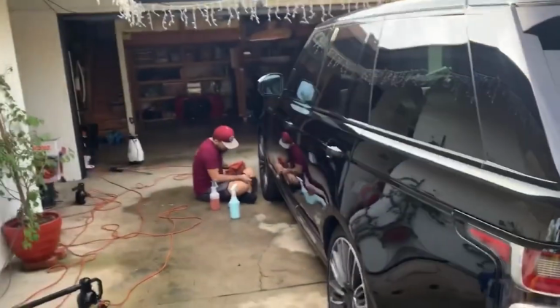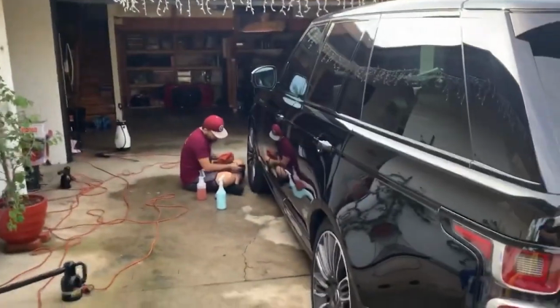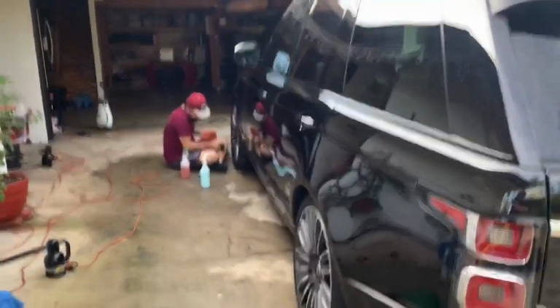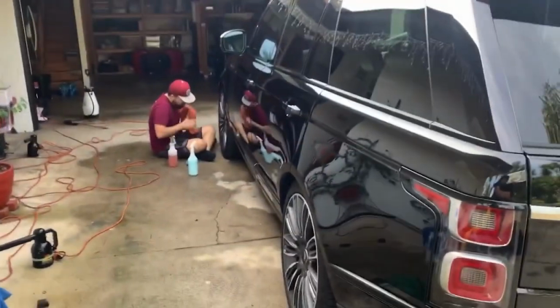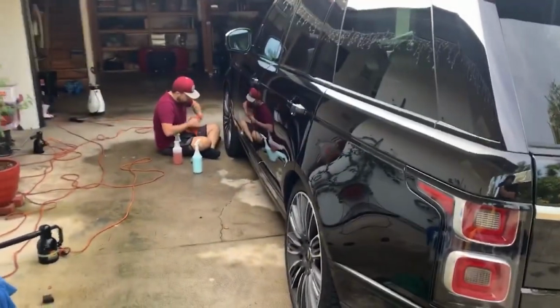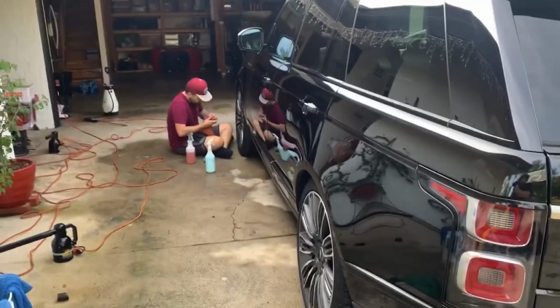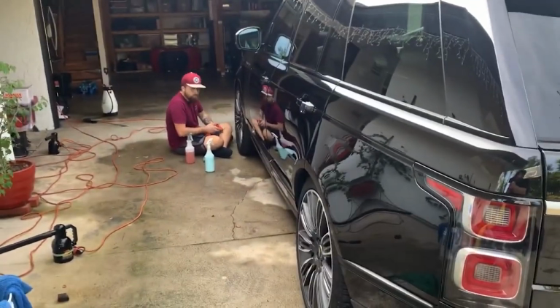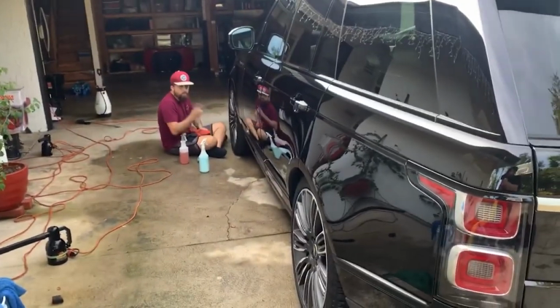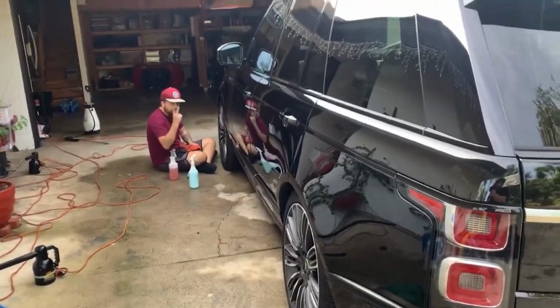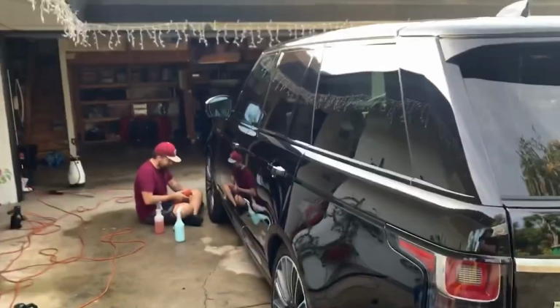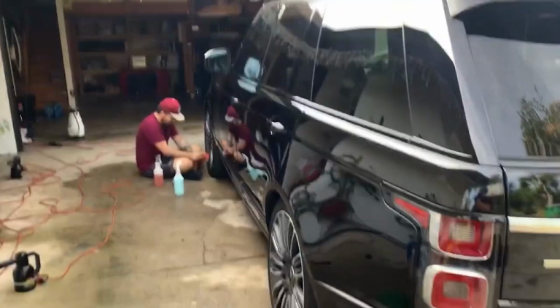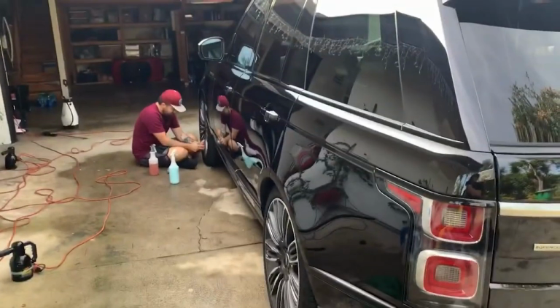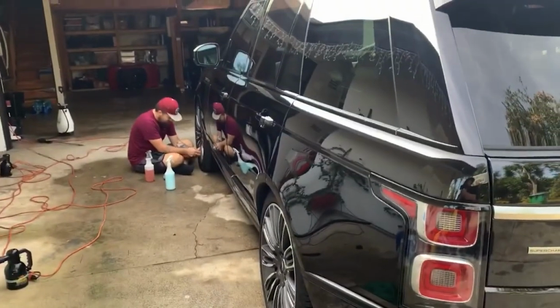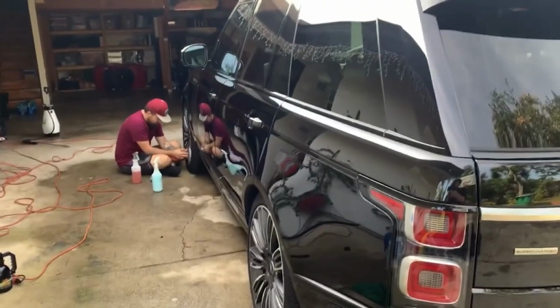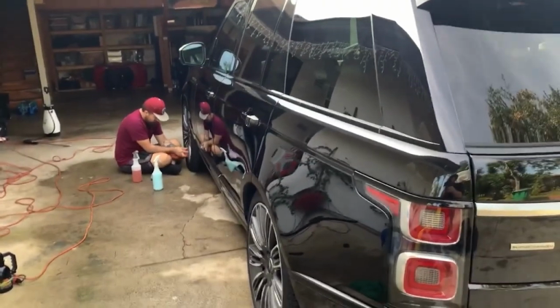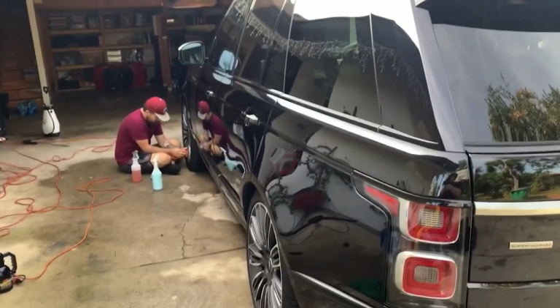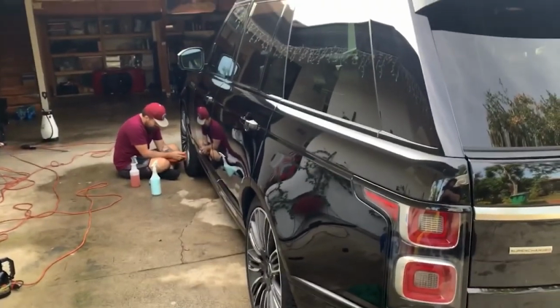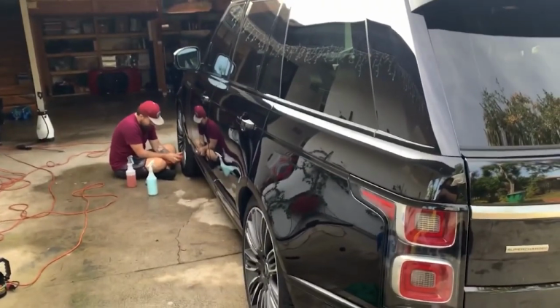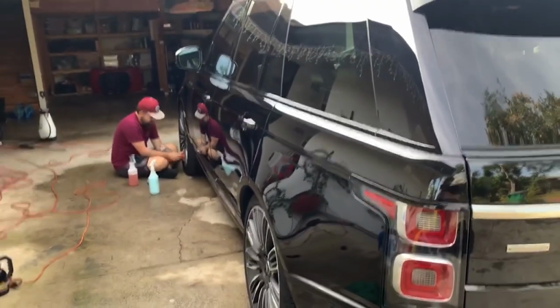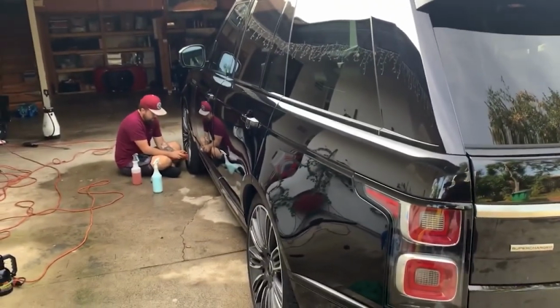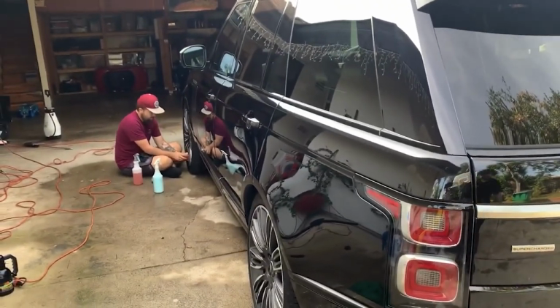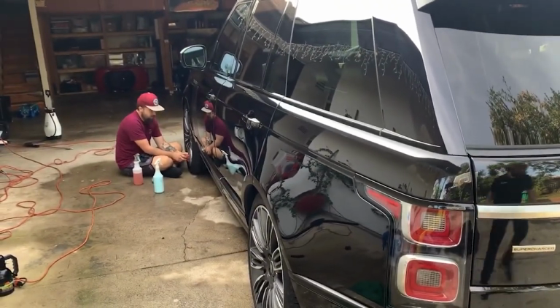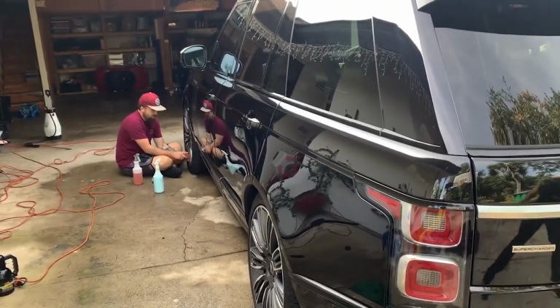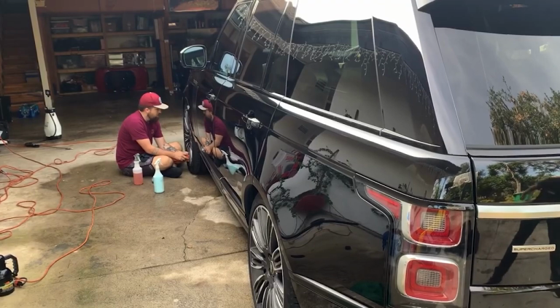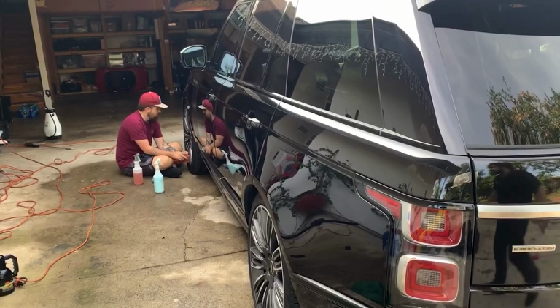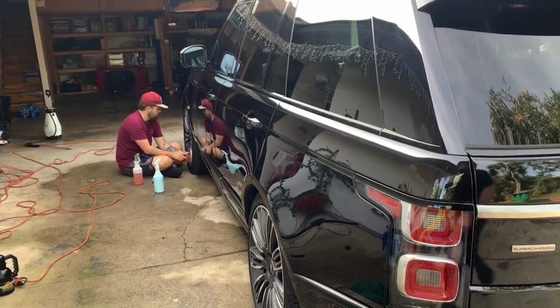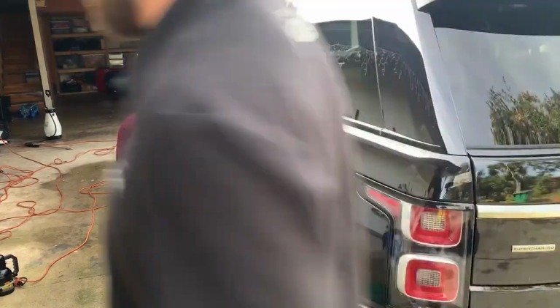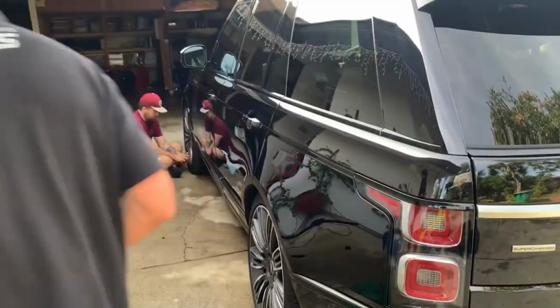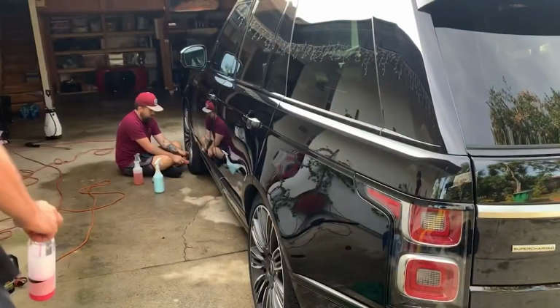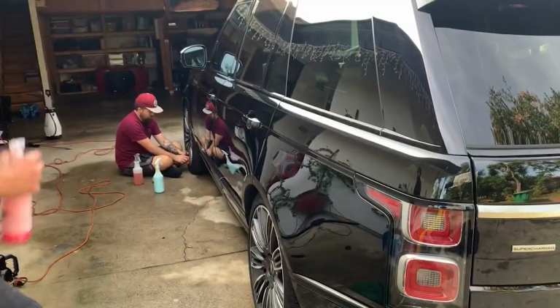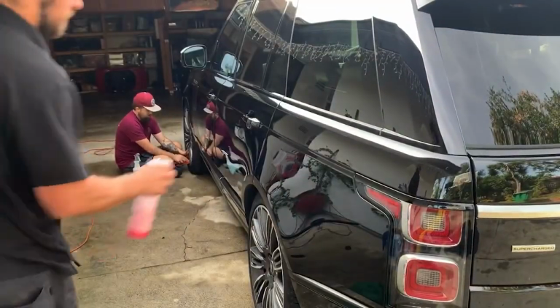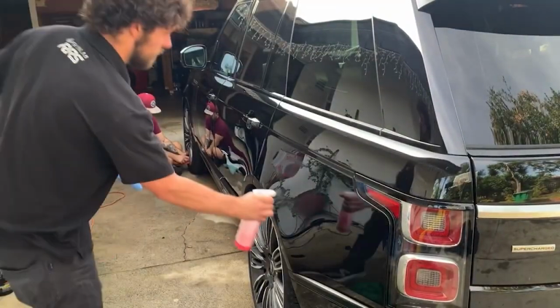For those of you that don't know, that's Hayden over there cleaning the wheel. He's my new part-time apprentice, so I will be teaching him all of the detailing ropes as we go, and hopefully eventually he'll be a full-timer here.